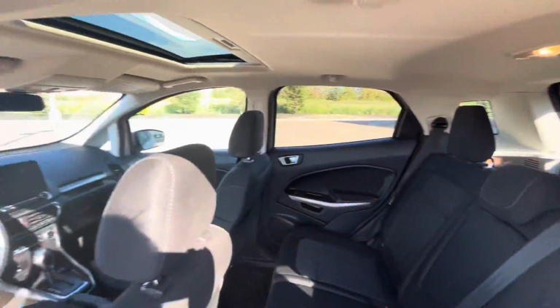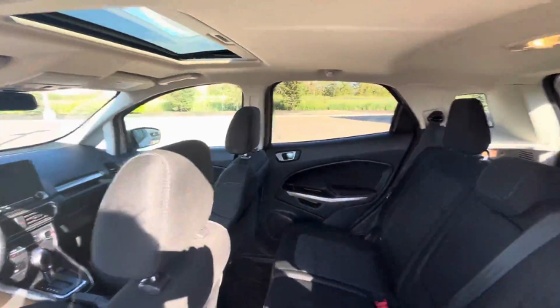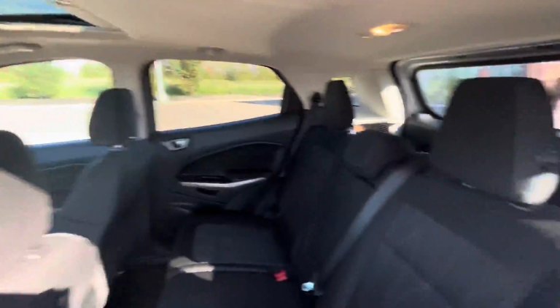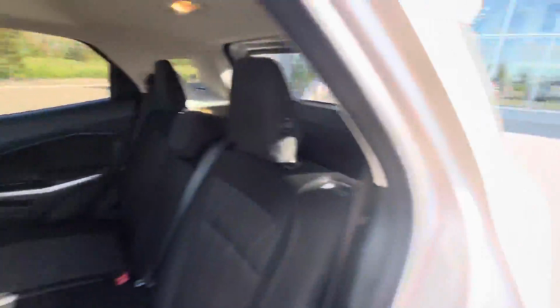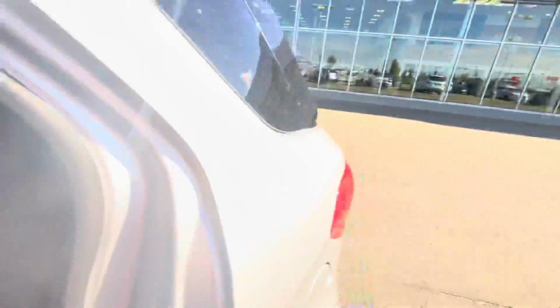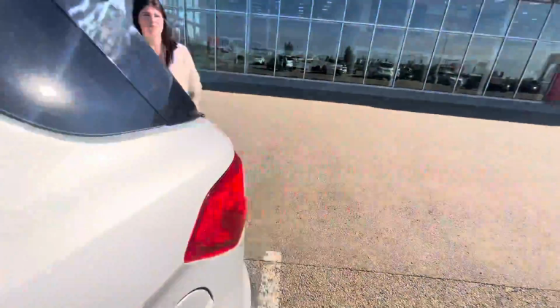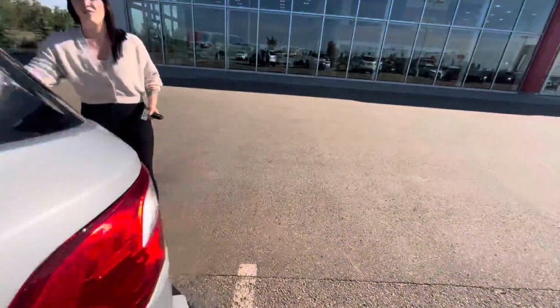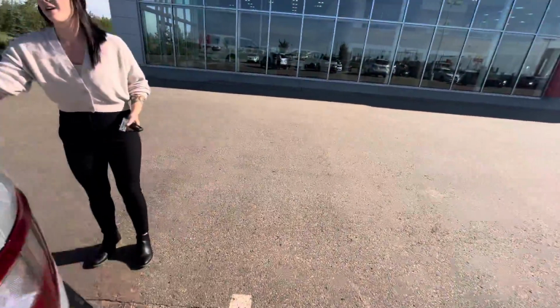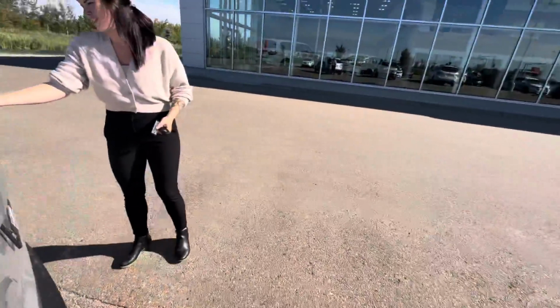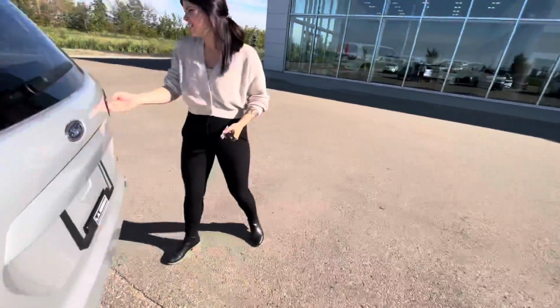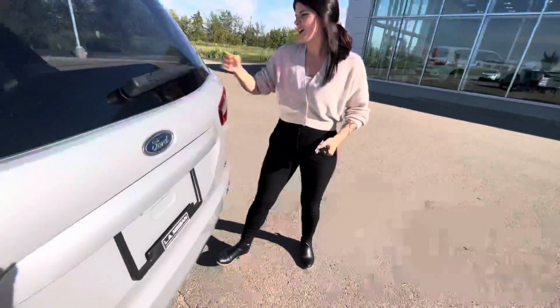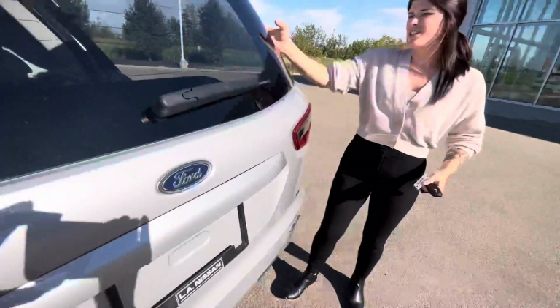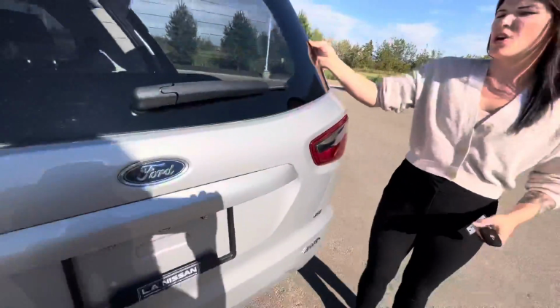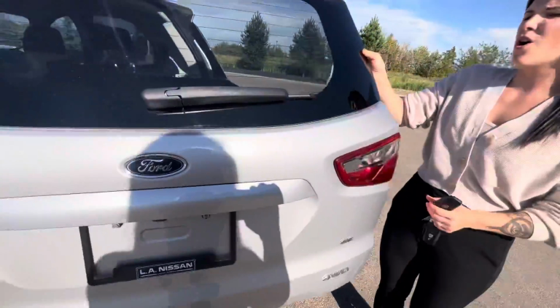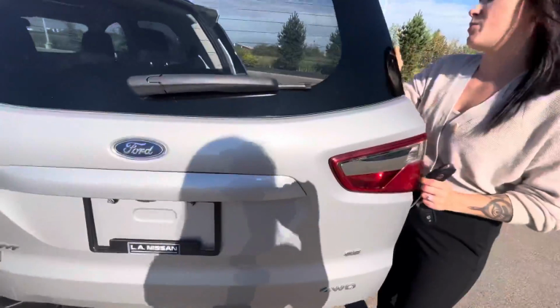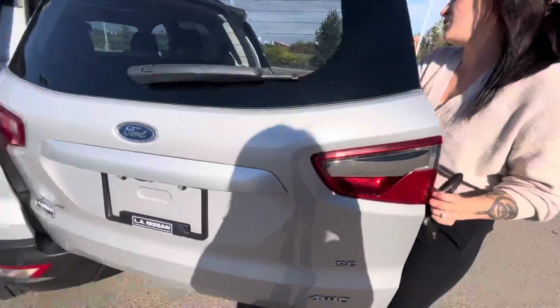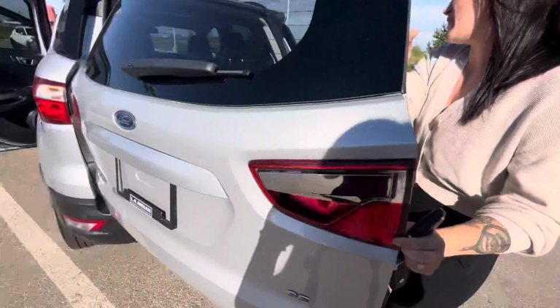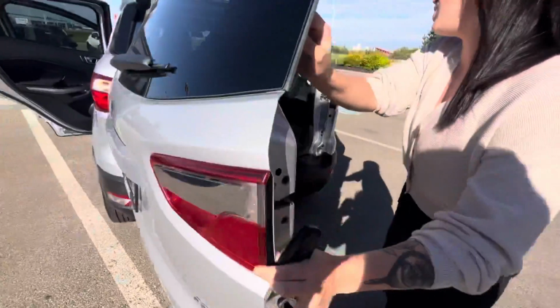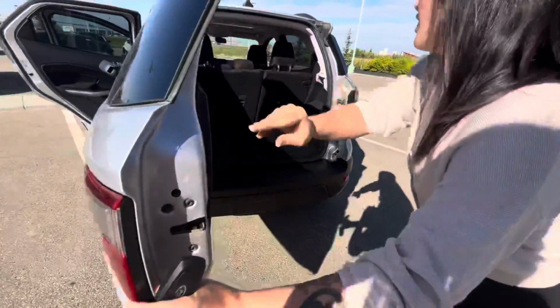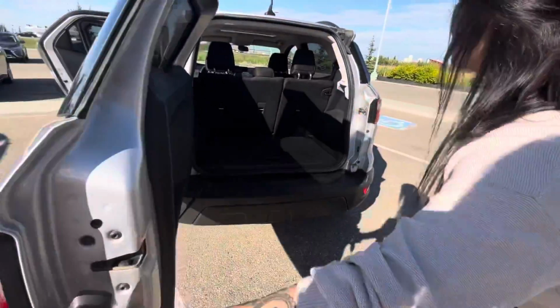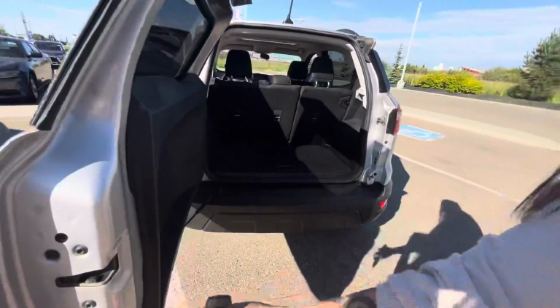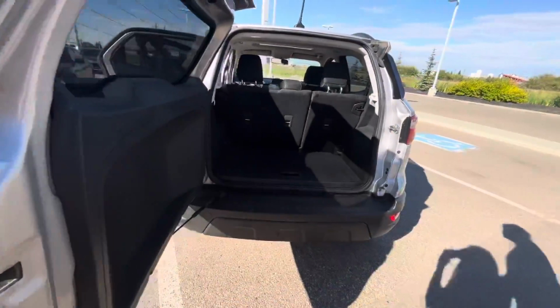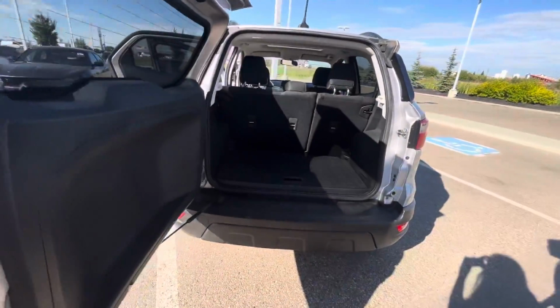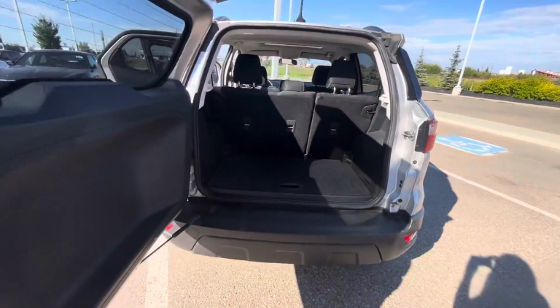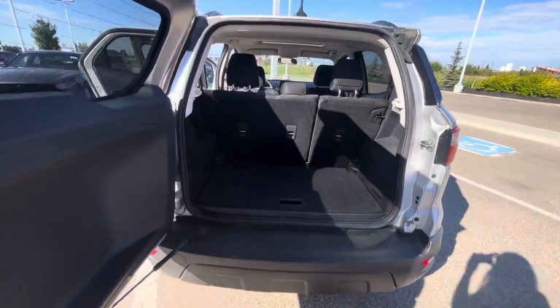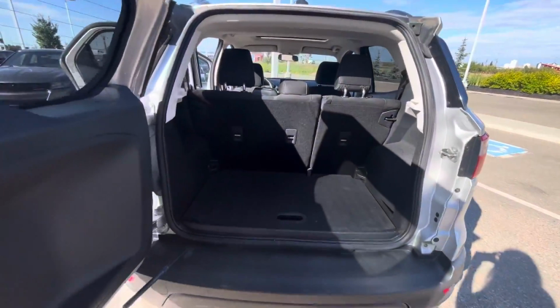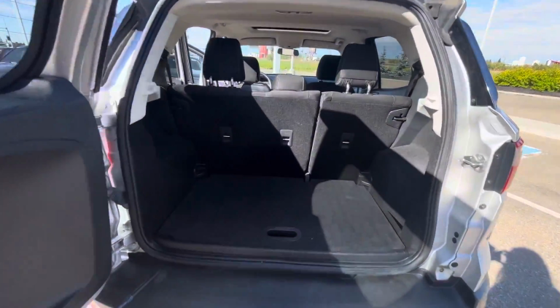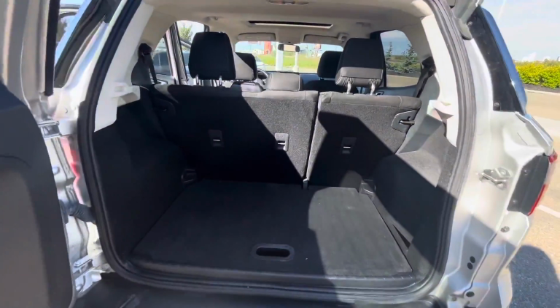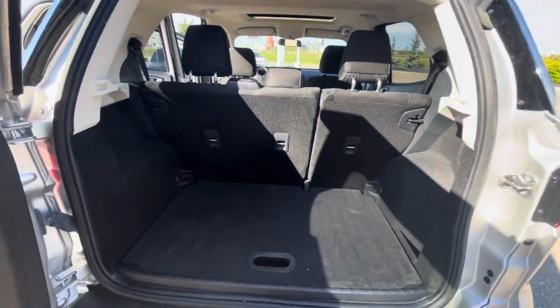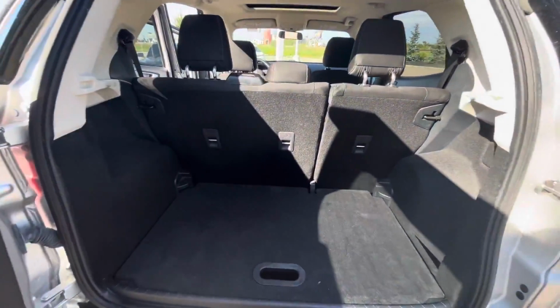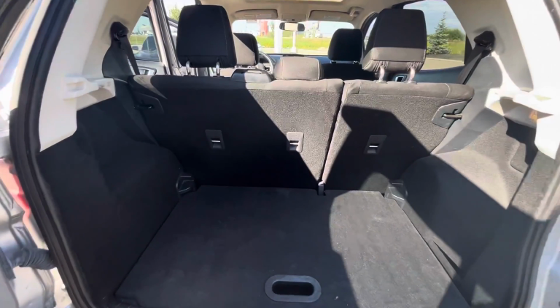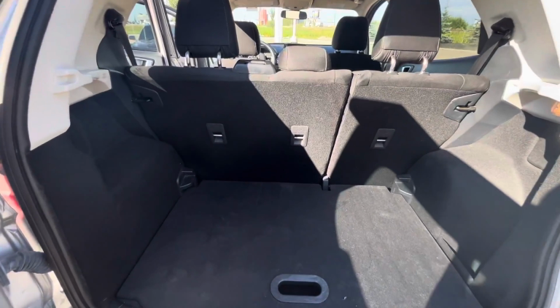Coming through to the back, you do have the pass button opening into a huge space for your trunk. Very different compared to most vehicles, which makes it a very unique feature in this vehicle.